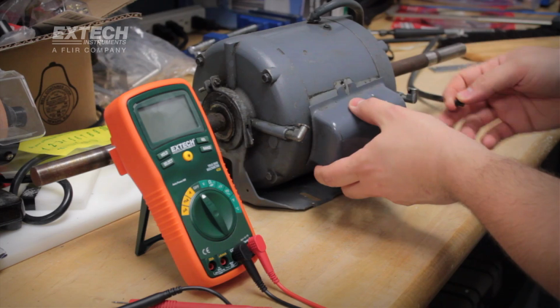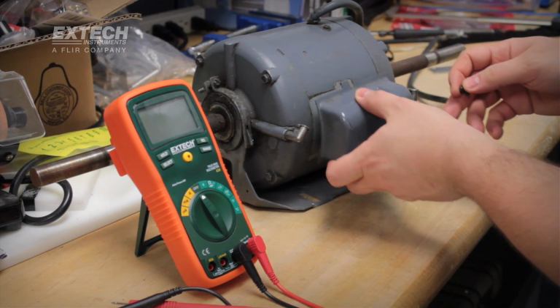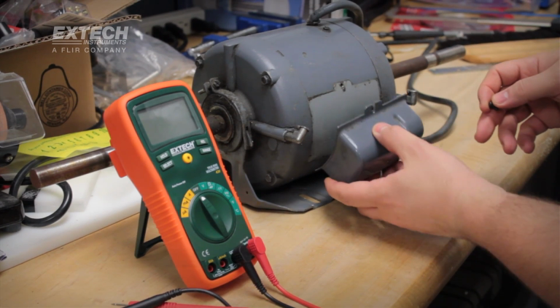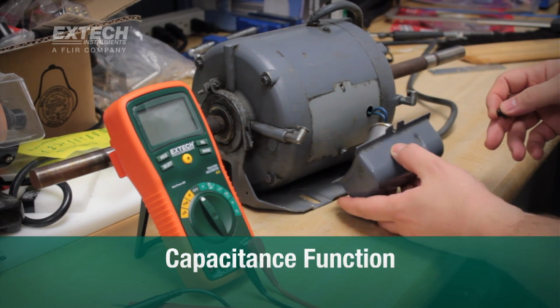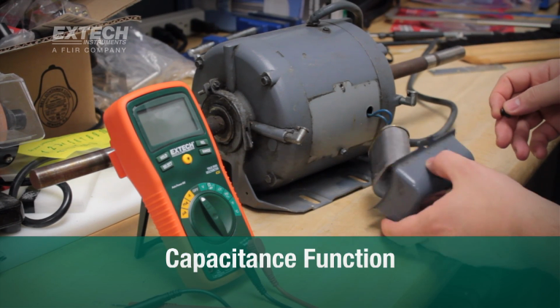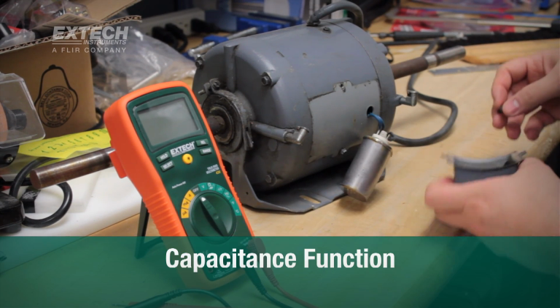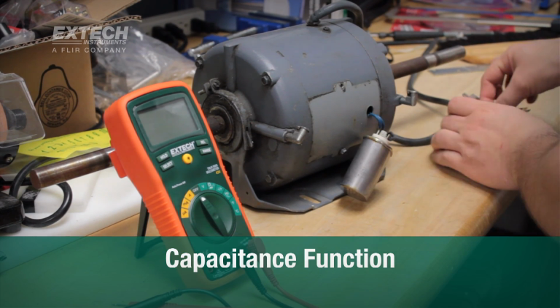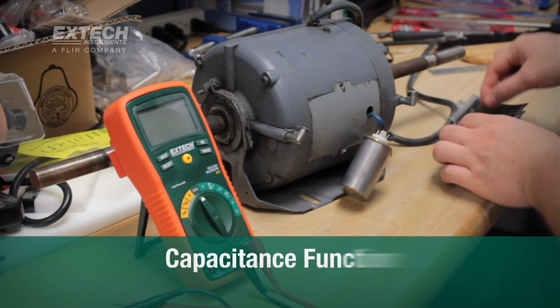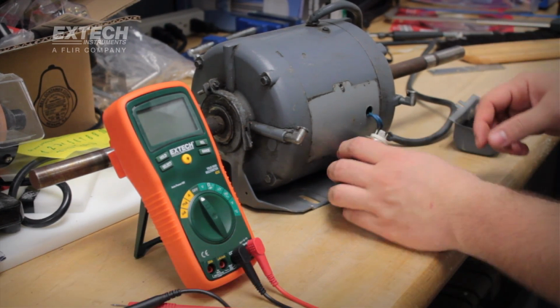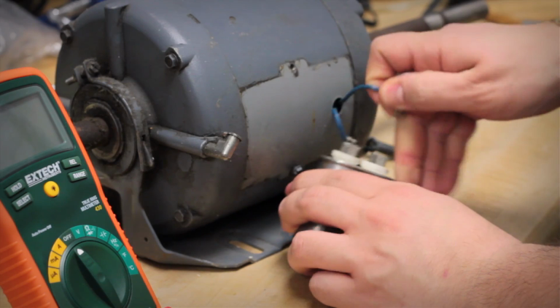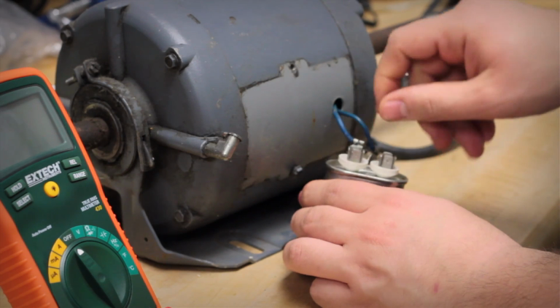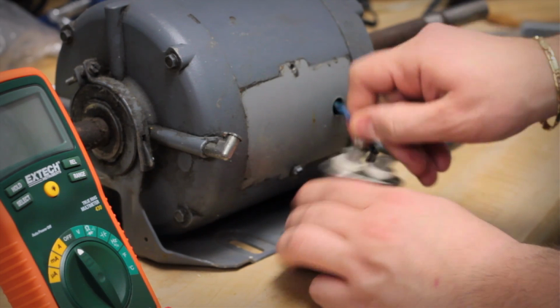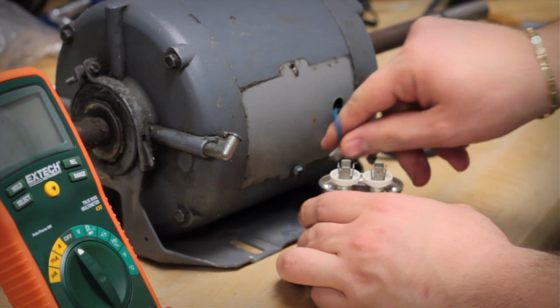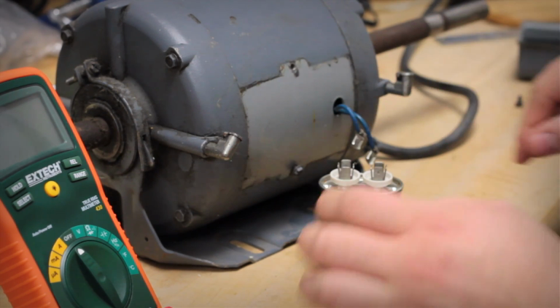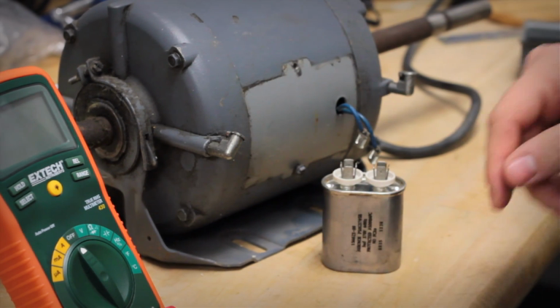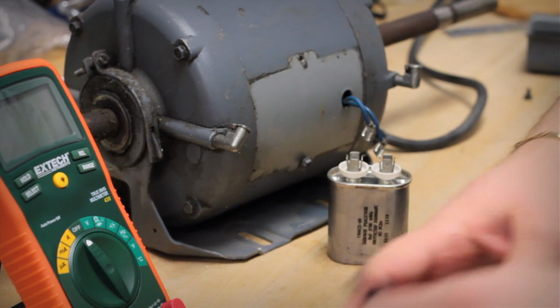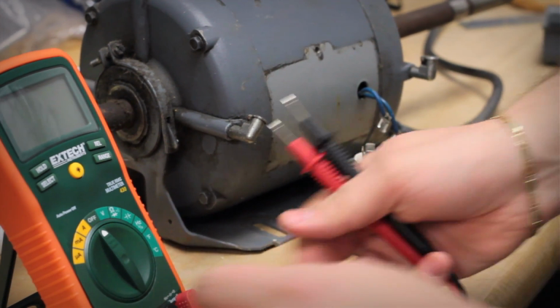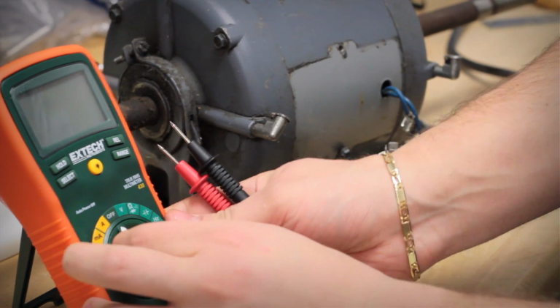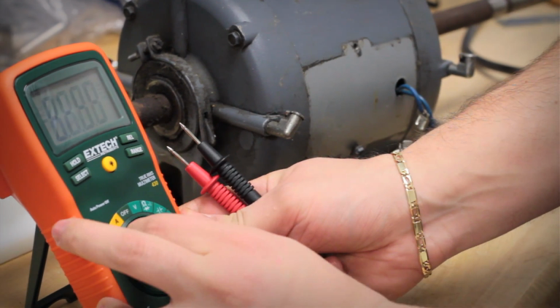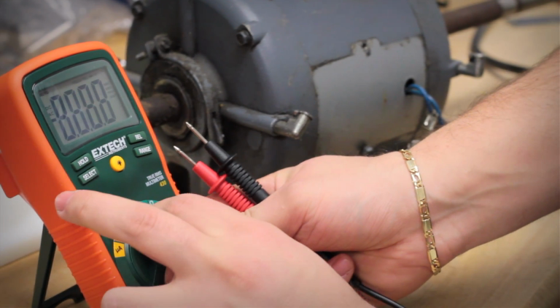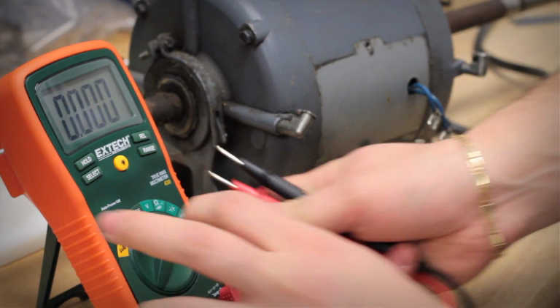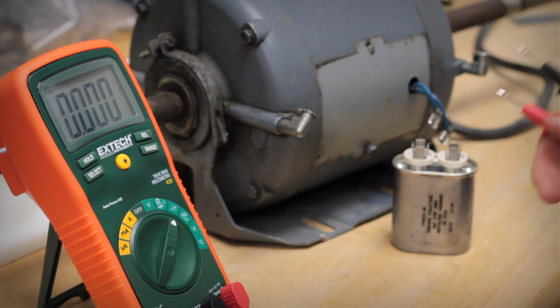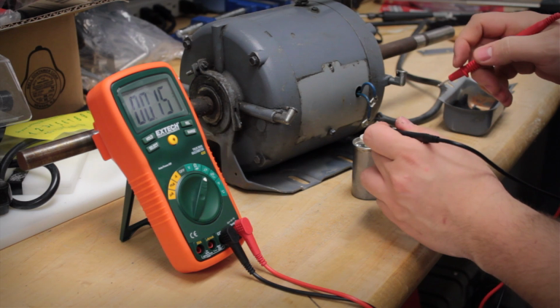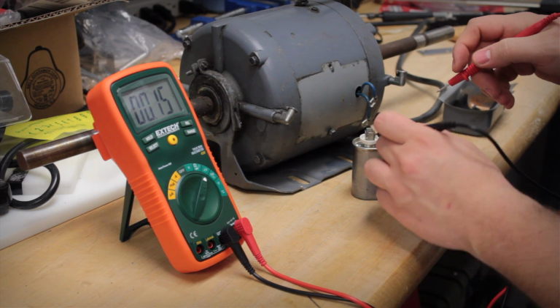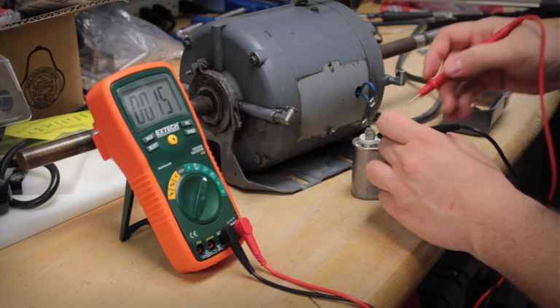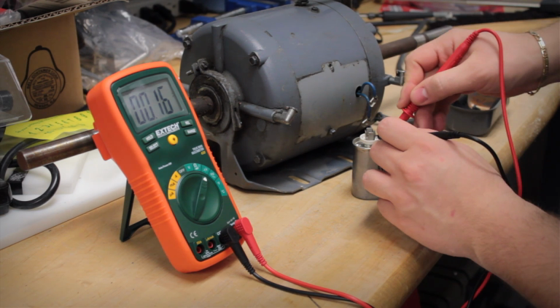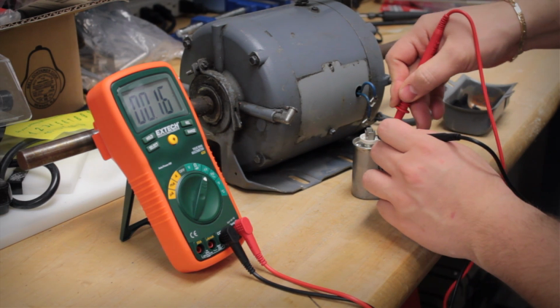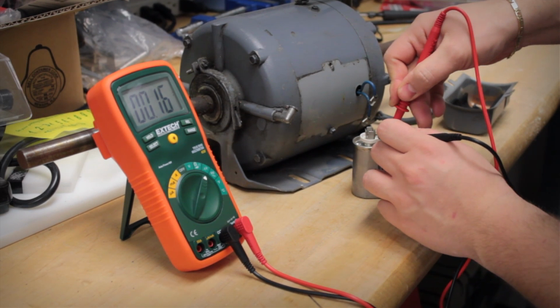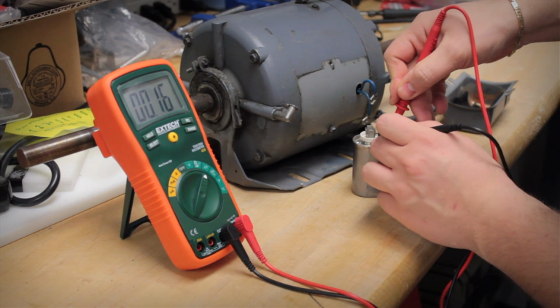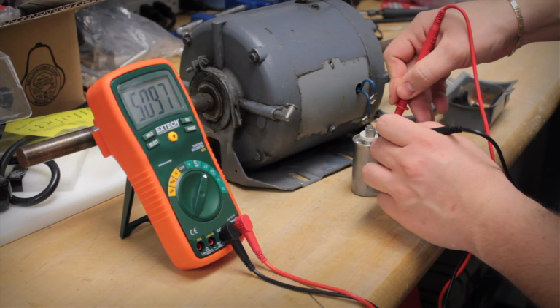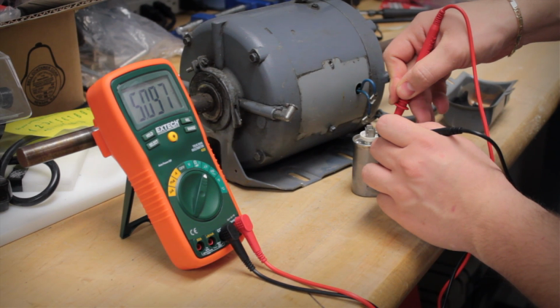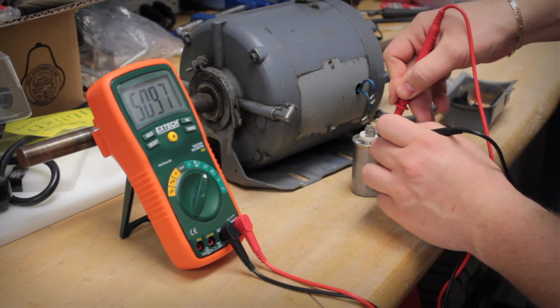You can also test capacitors with the capacitance function. Capacitors are everywhere. Whether you're working on a breadboard project or troubleshooting your home heating system's blower motor, chances are a burnt-out capacitor could be the cause. This useful function helps you get right to the problem.